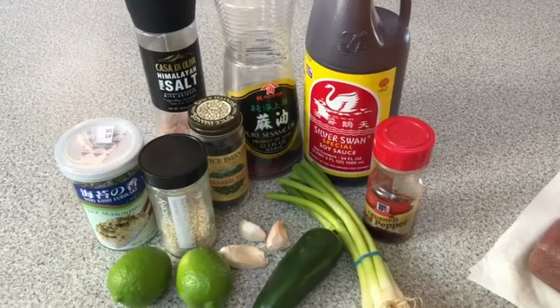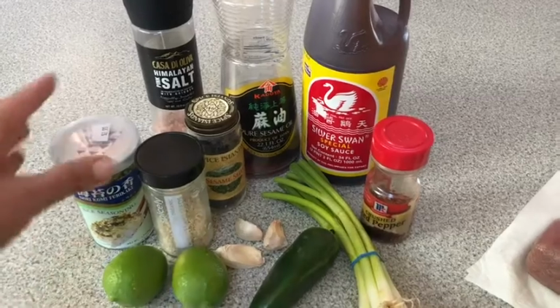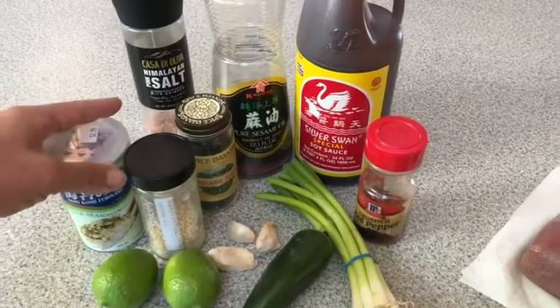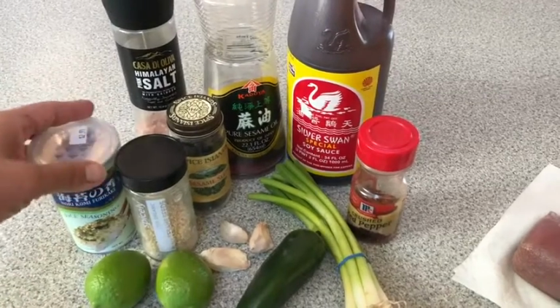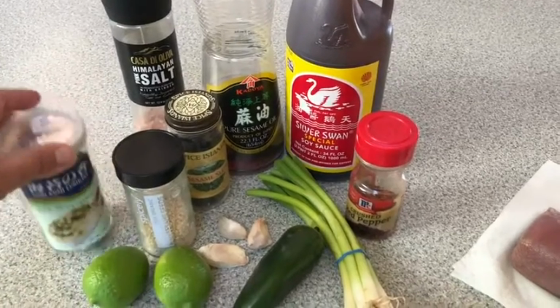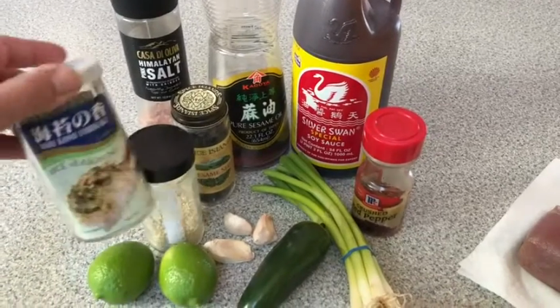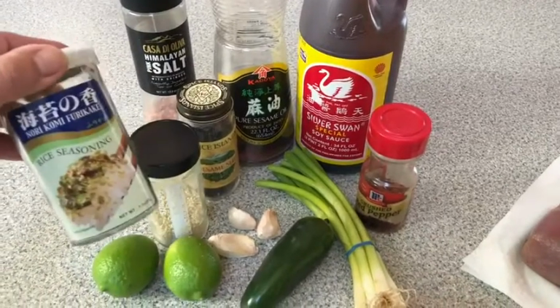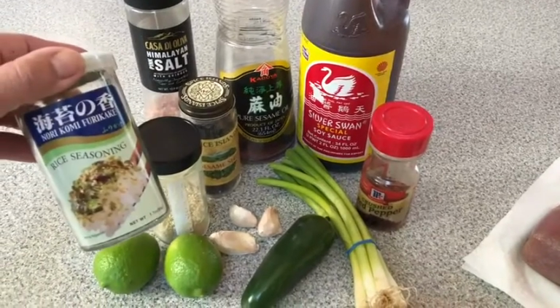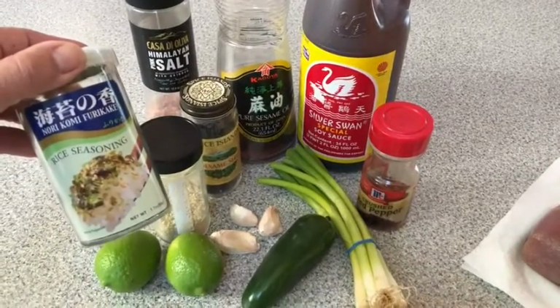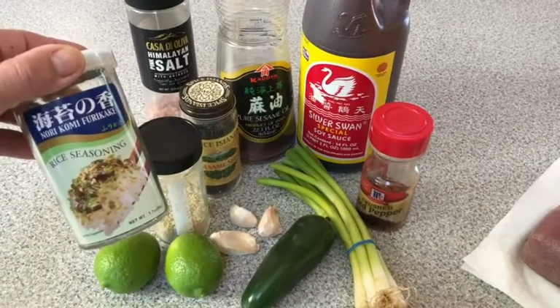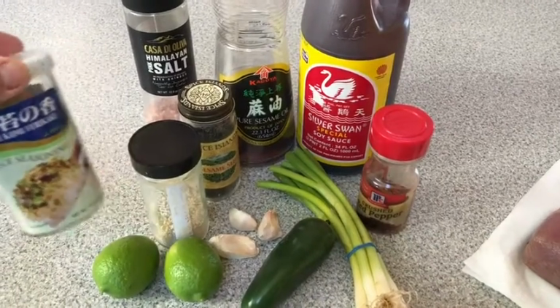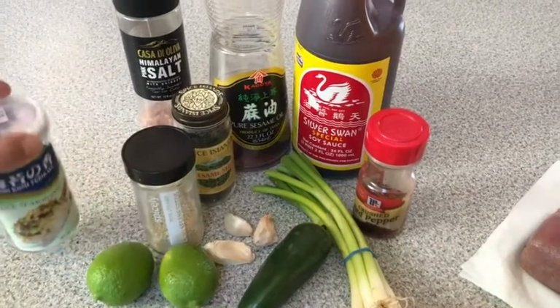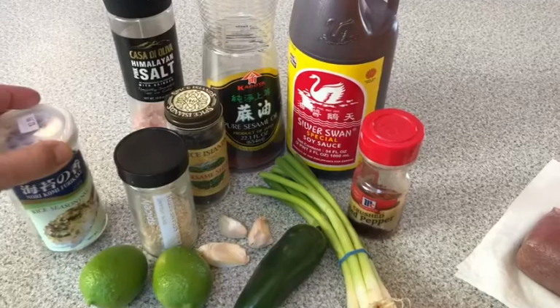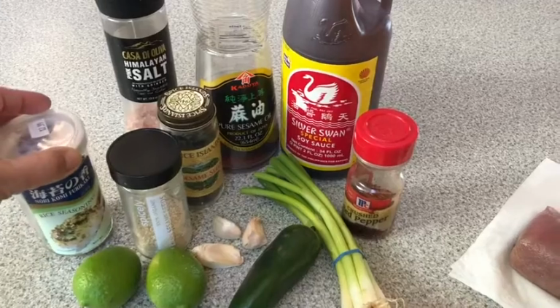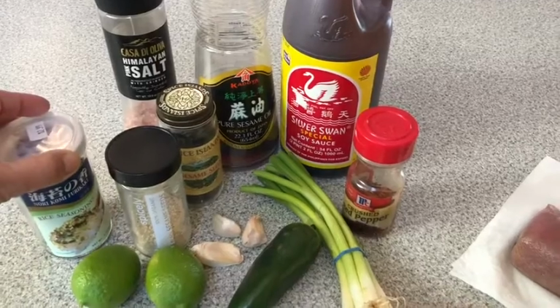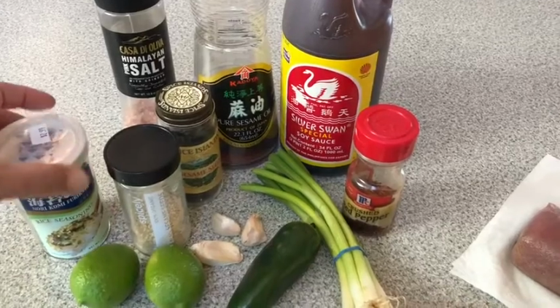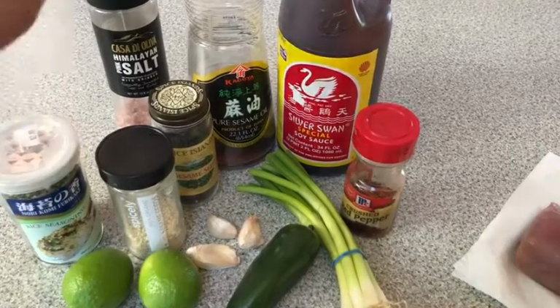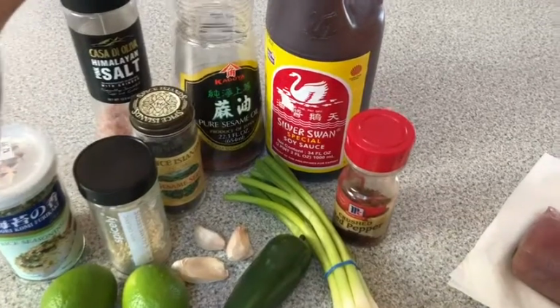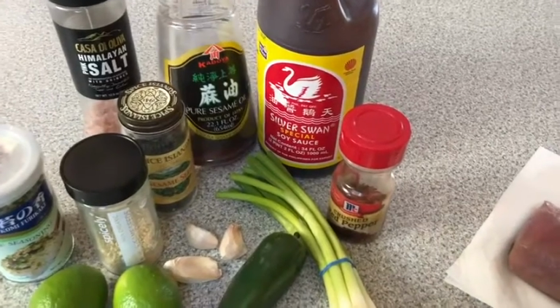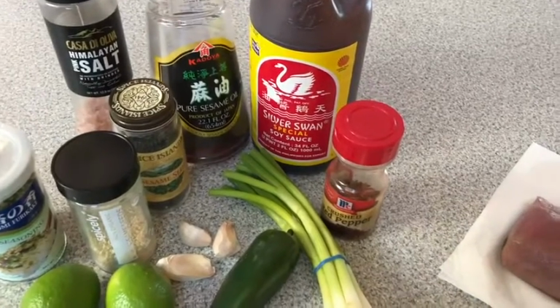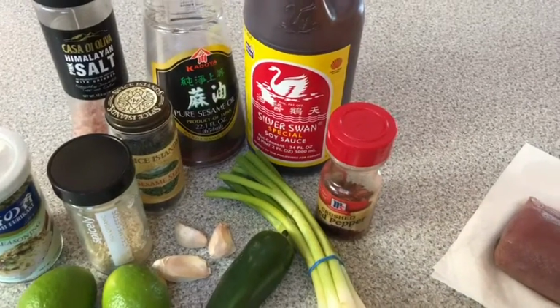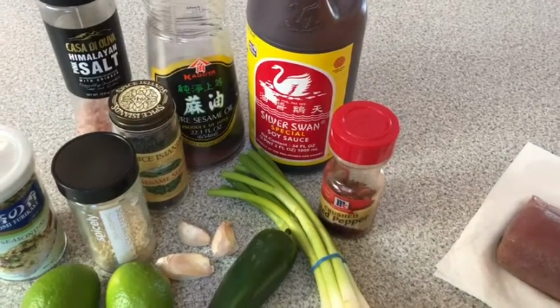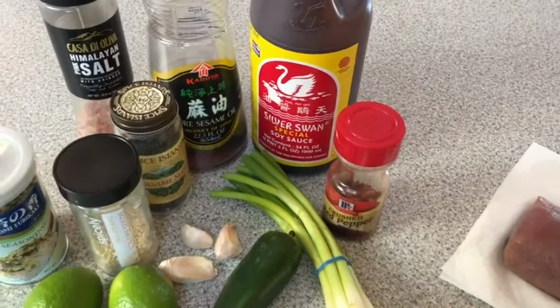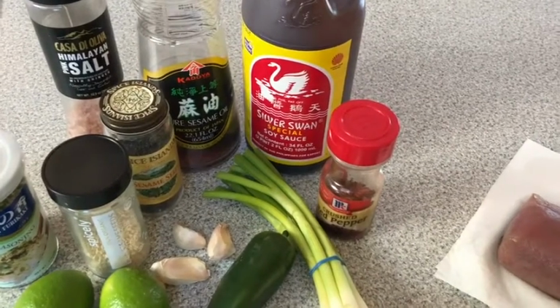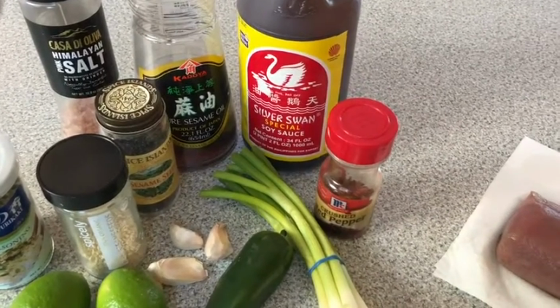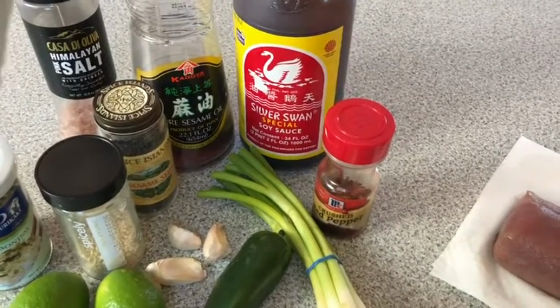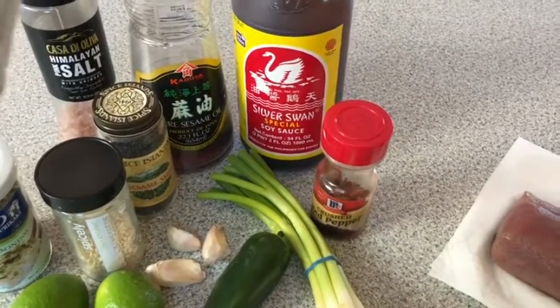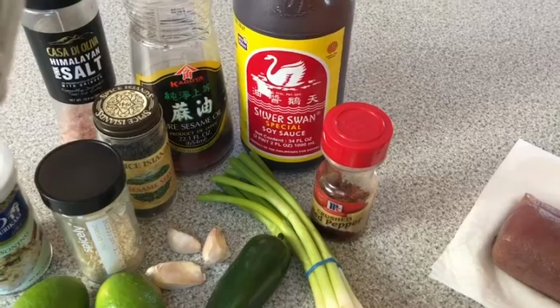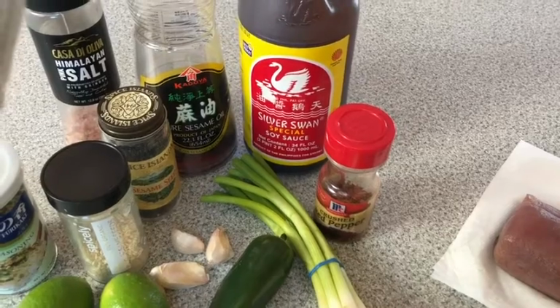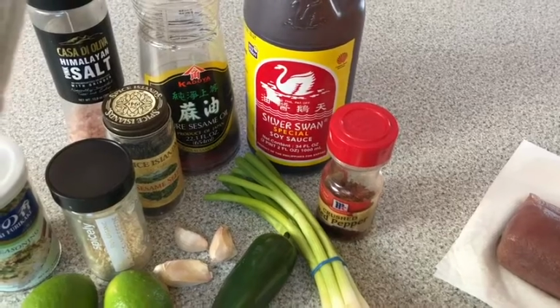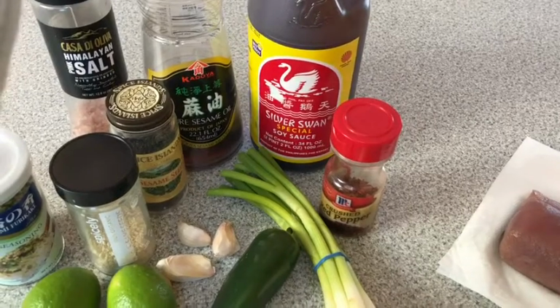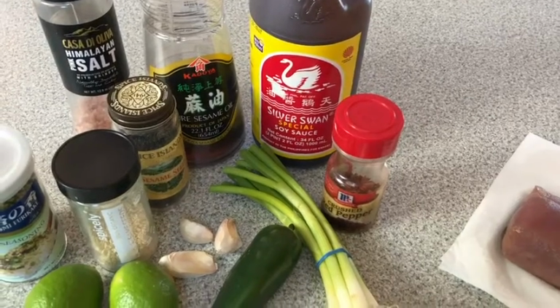We're going to grab our nice products we got at the Asian market: this rice seasoning — any flavor — a good quality sesame oil, and then also Silver Swan soy sauce, a good quality soy sauce.